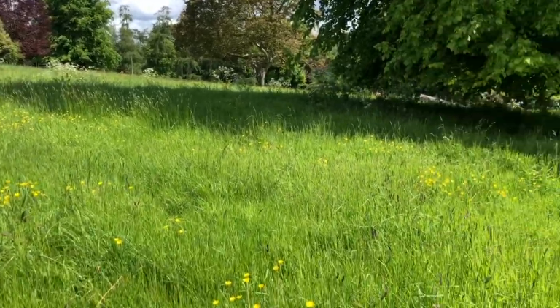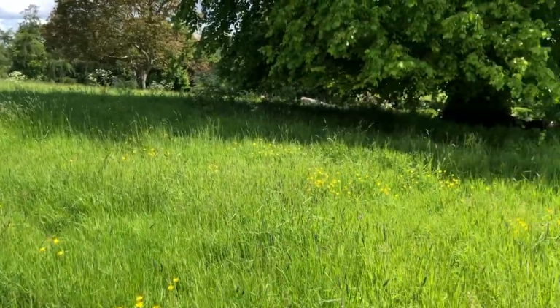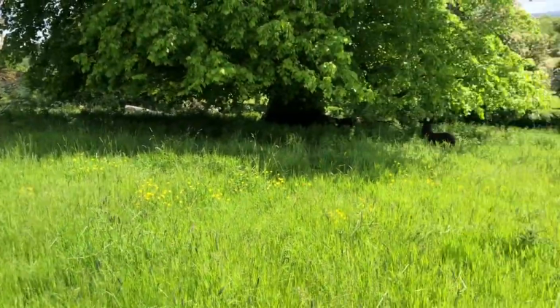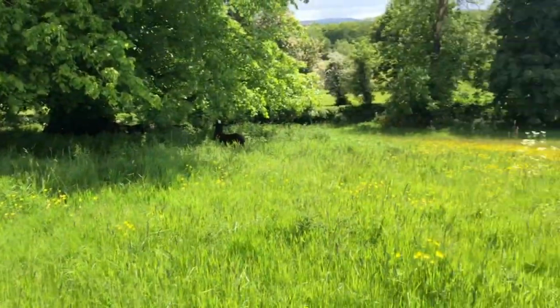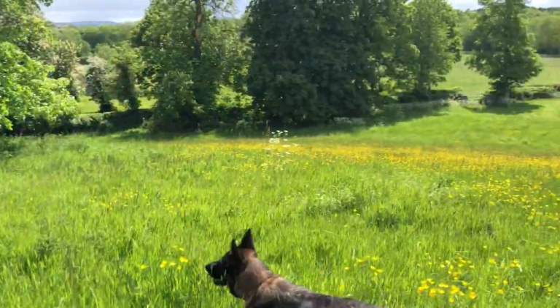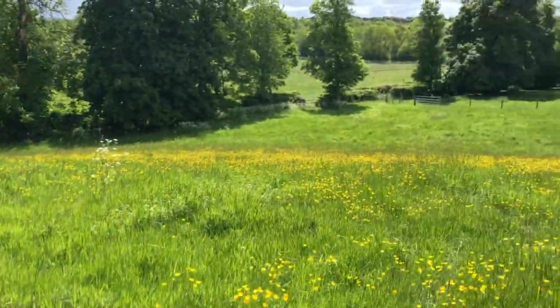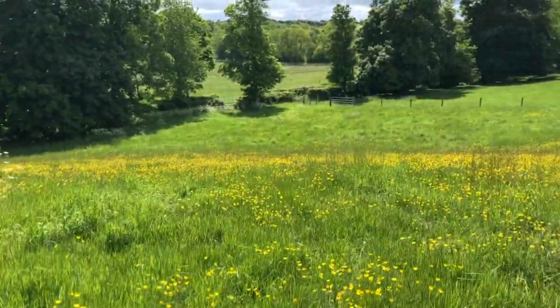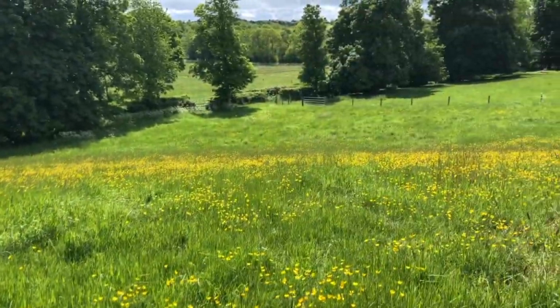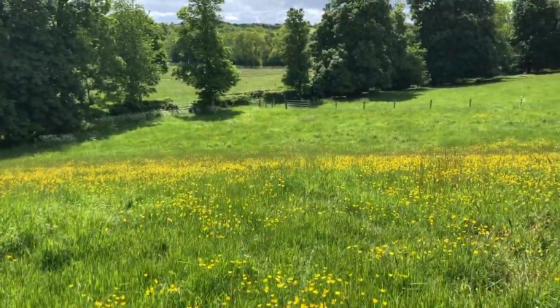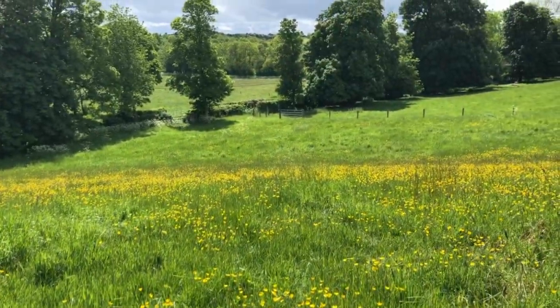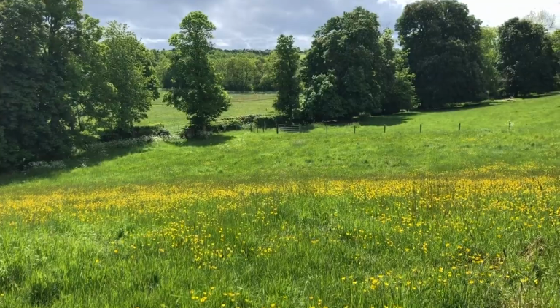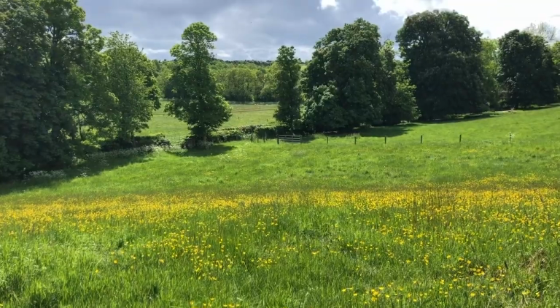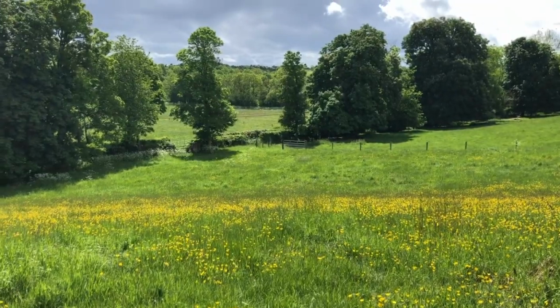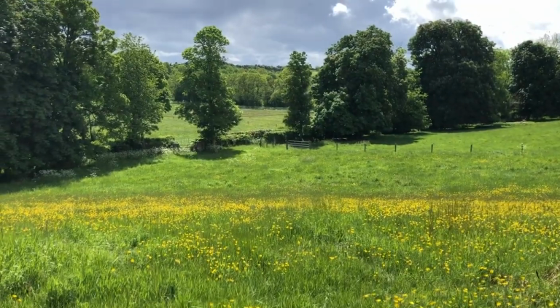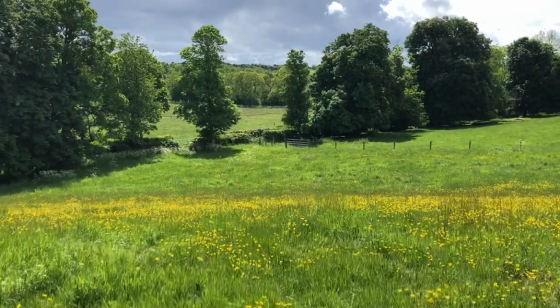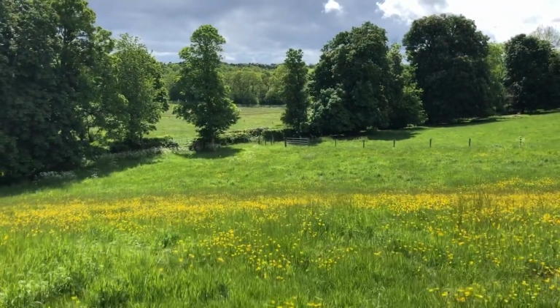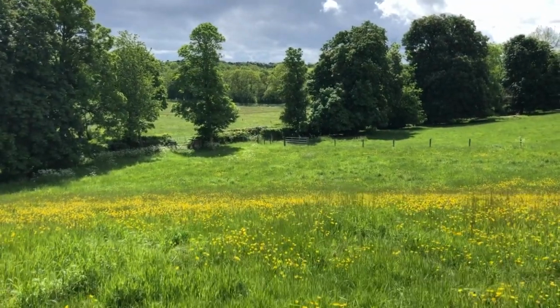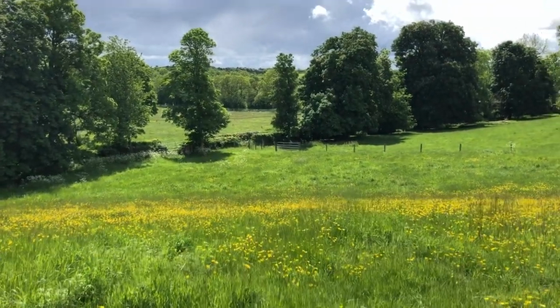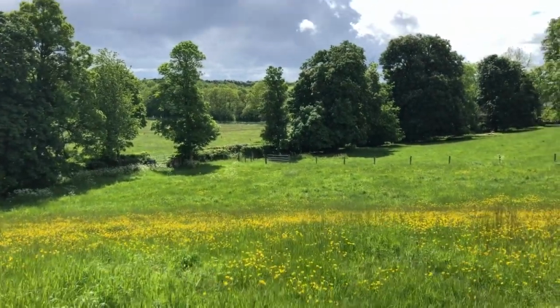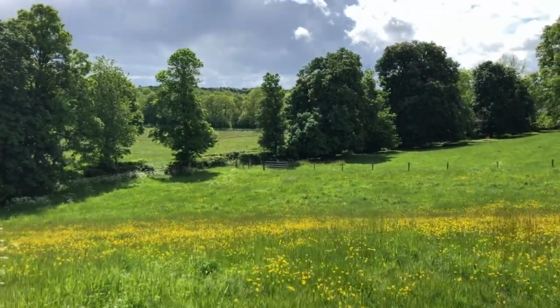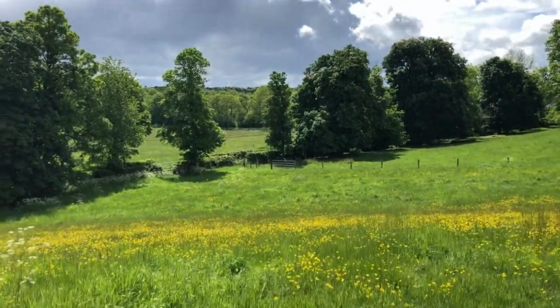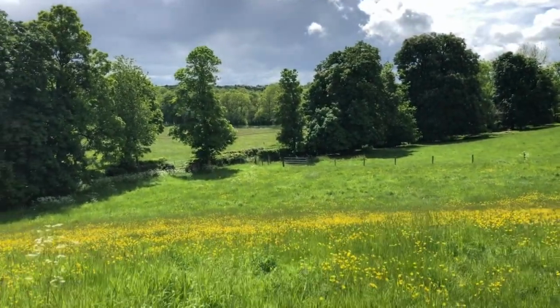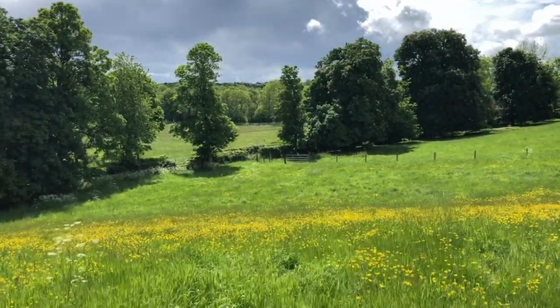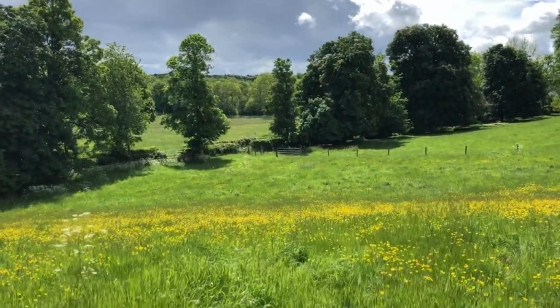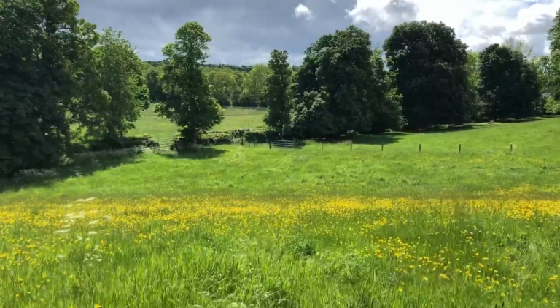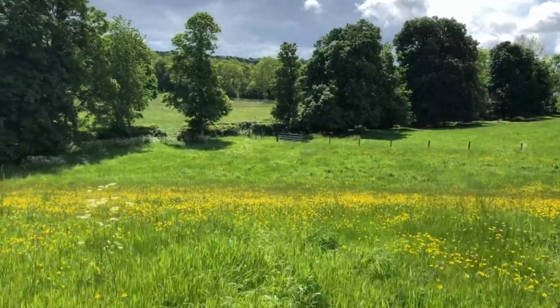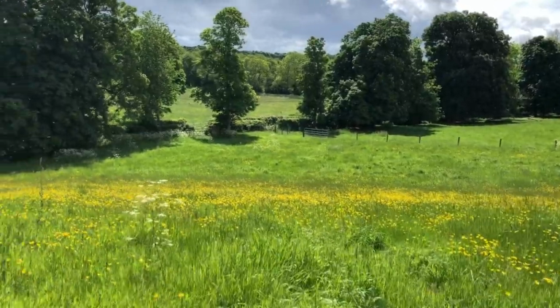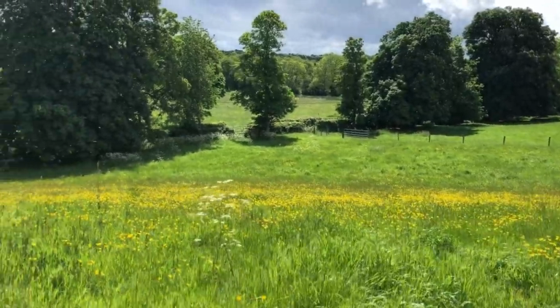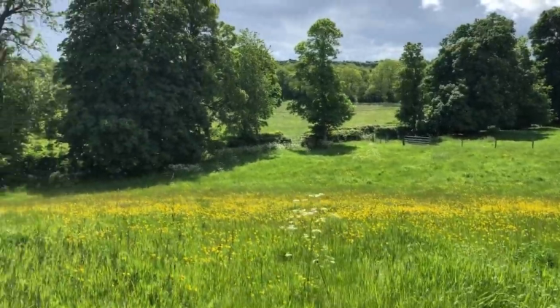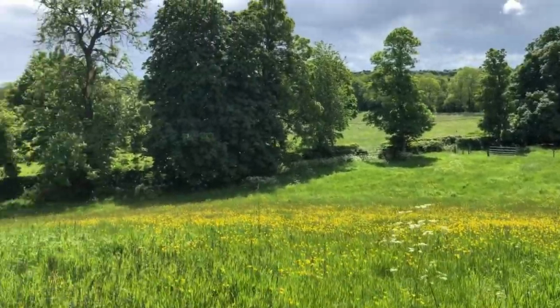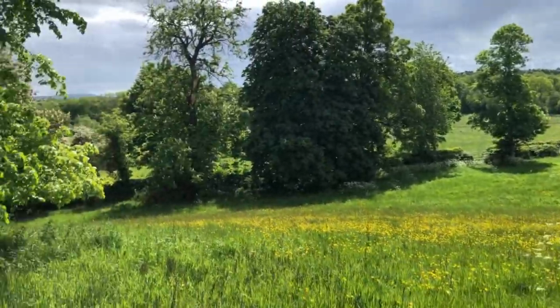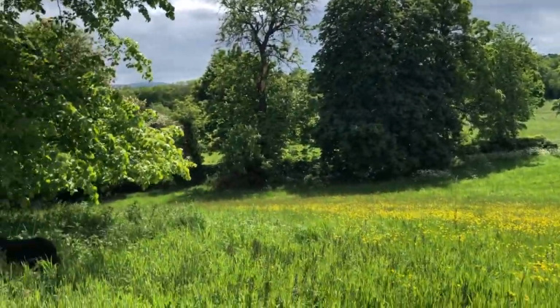There's only a few, but that slope was very dry during the drought last year and the horses were grazing it, so that's why there's so many buttercups.